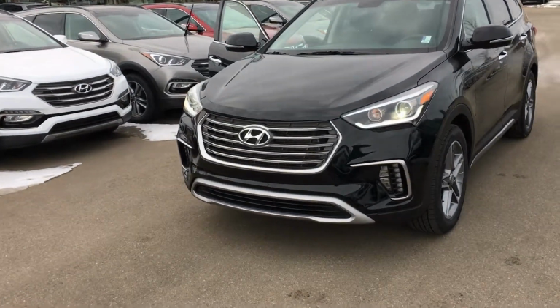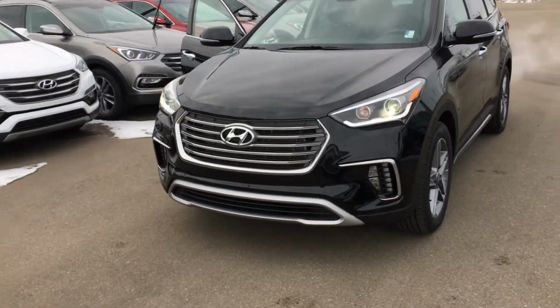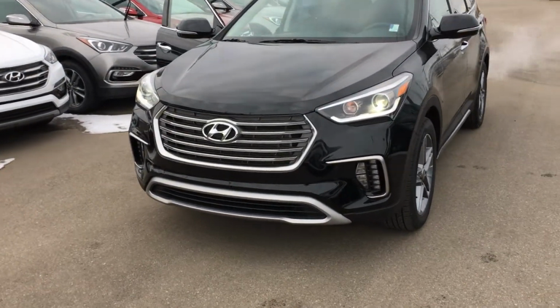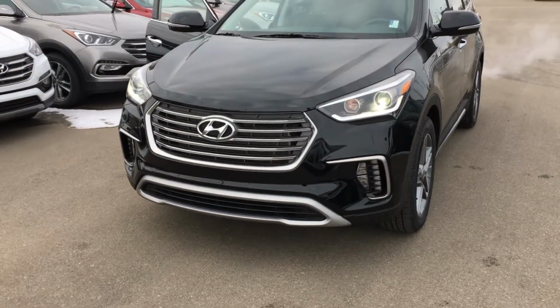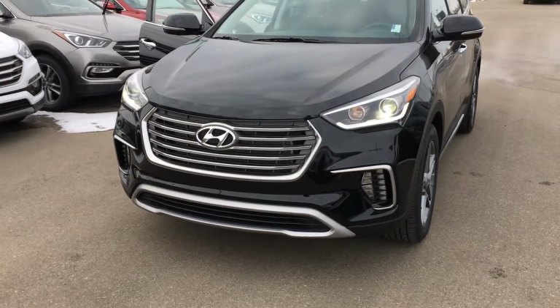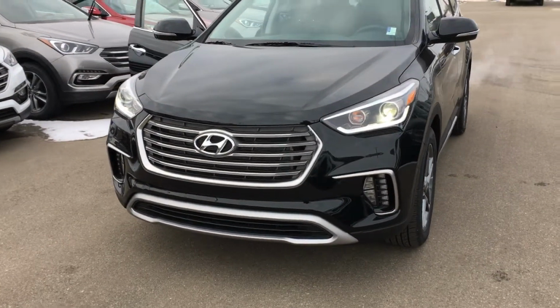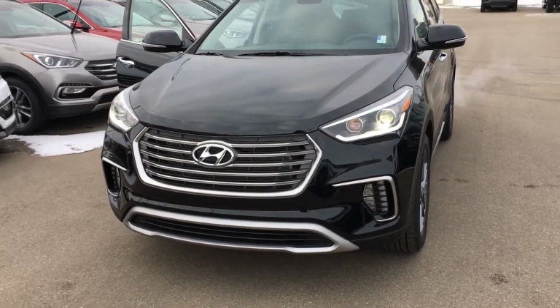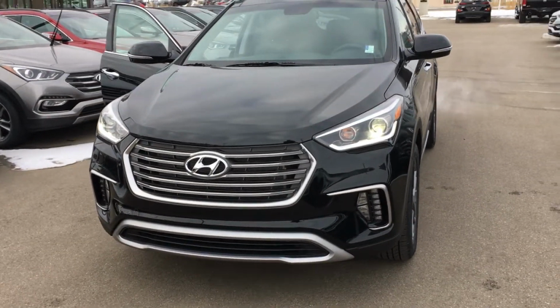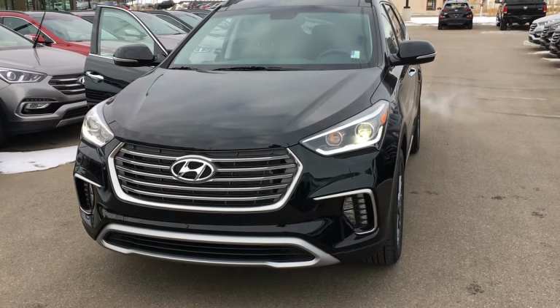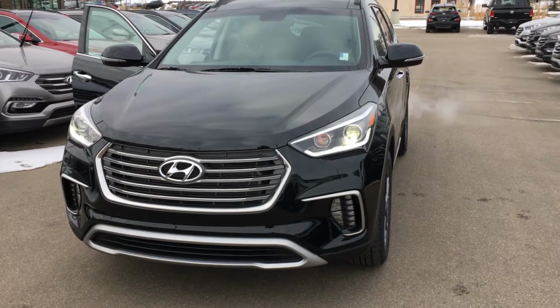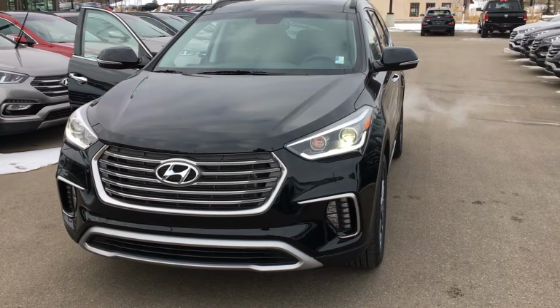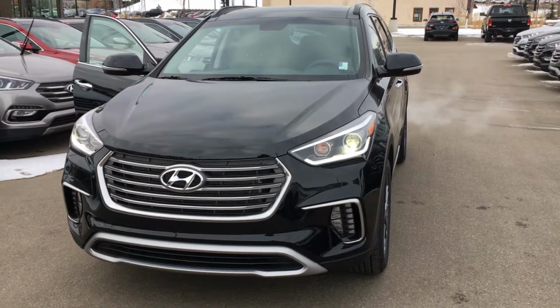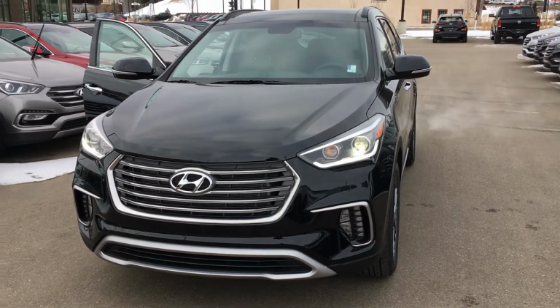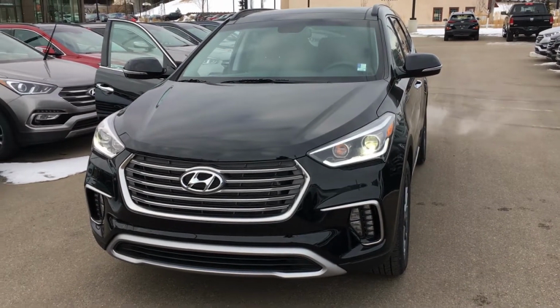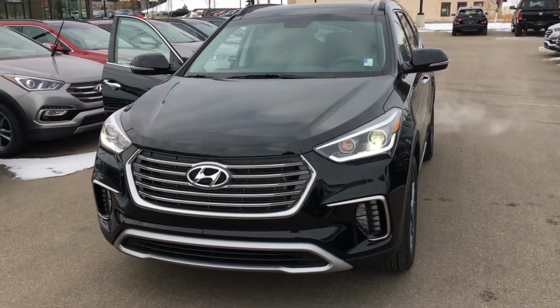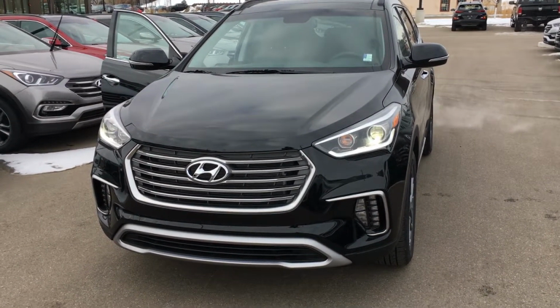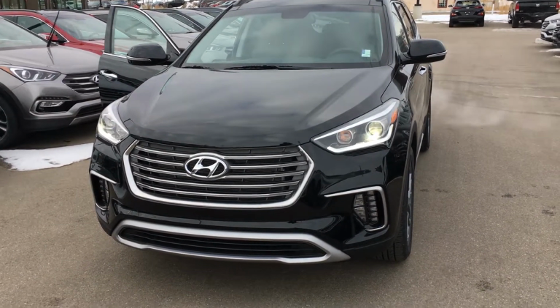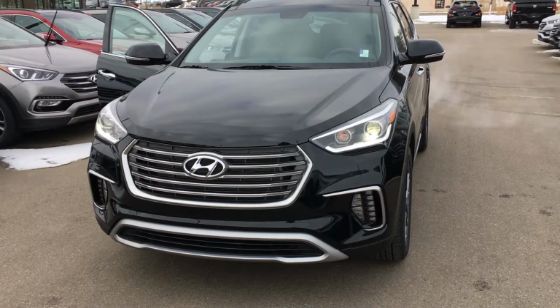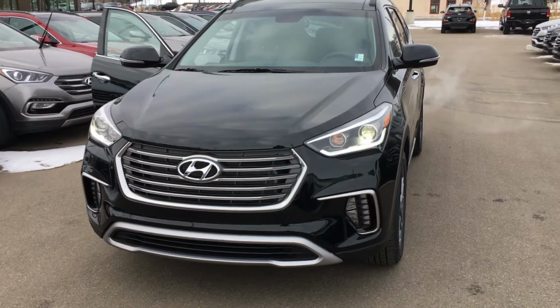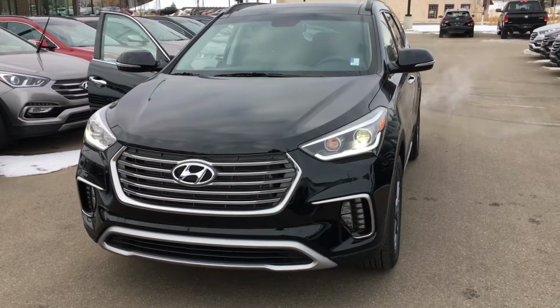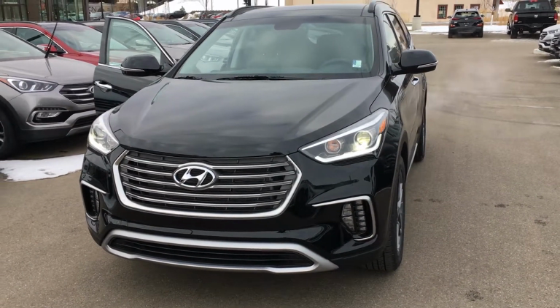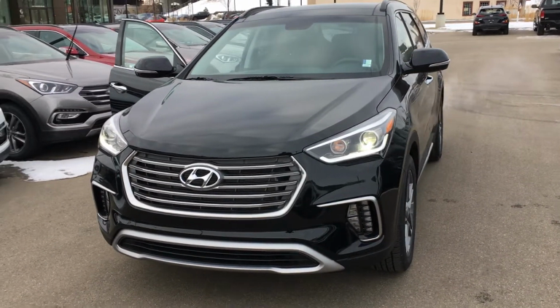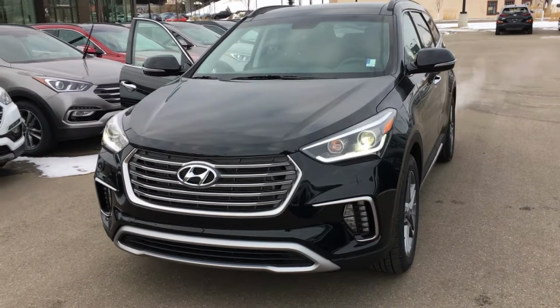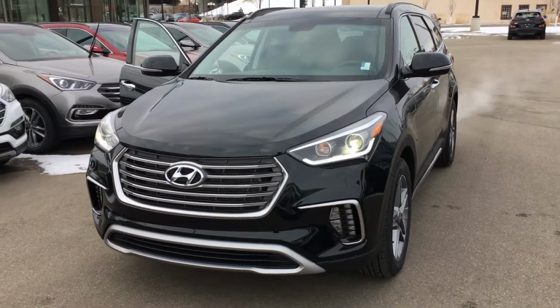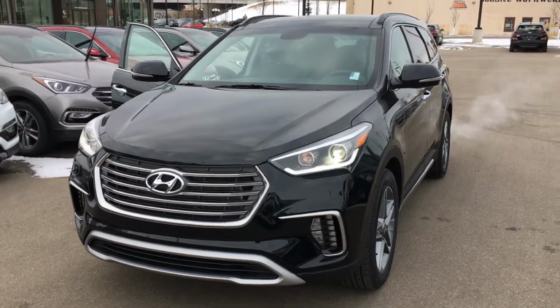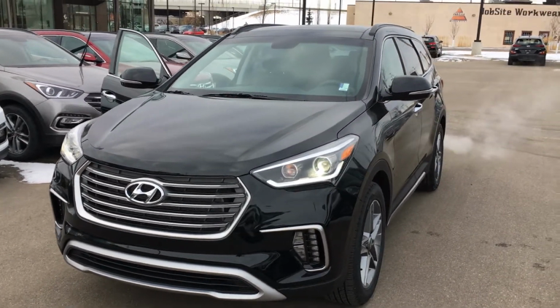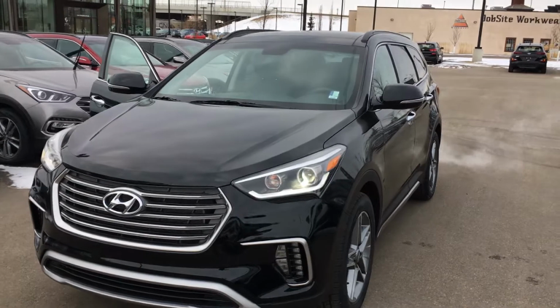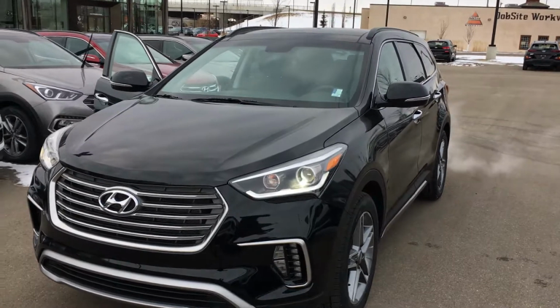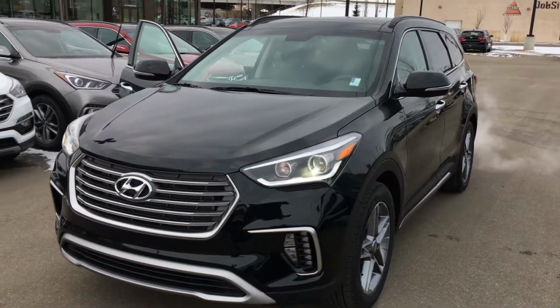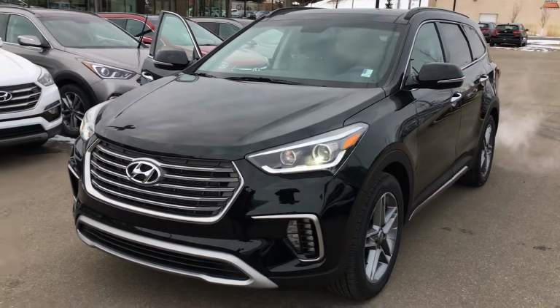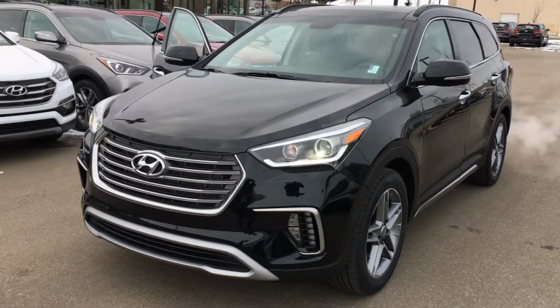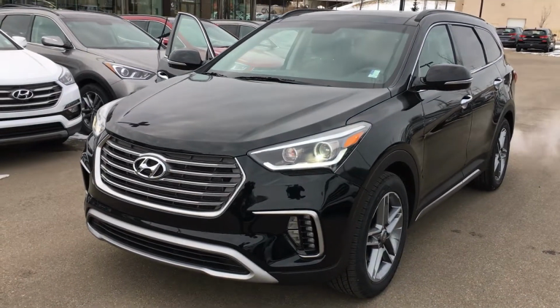Hi, my name is Cody here with River City Hyundai. I want to send you off a quick video here of this 2018 Santa Fe XL. This trim level here is the Limited.